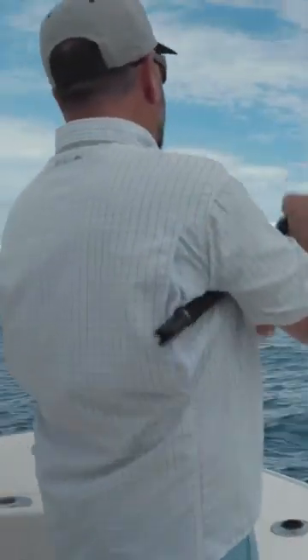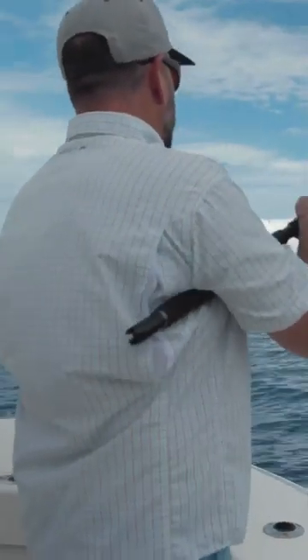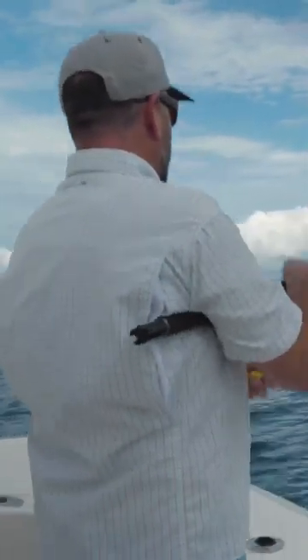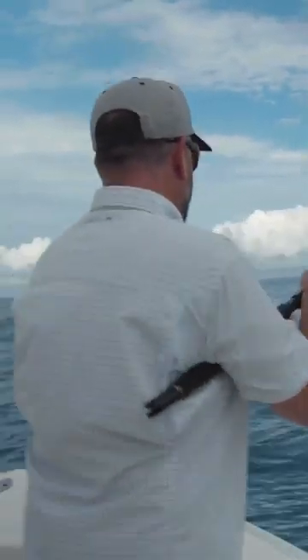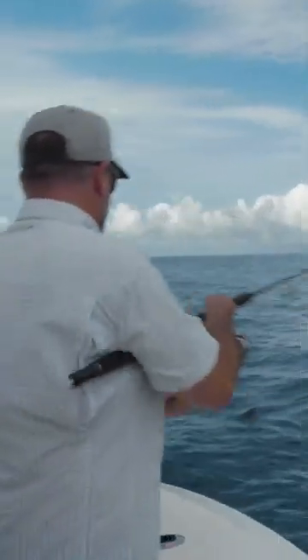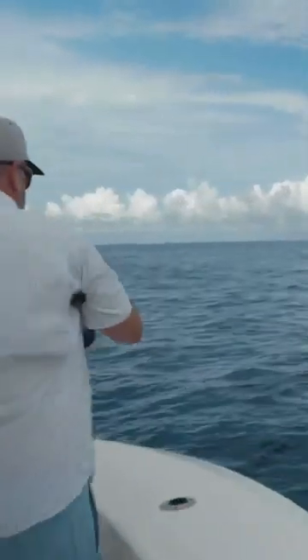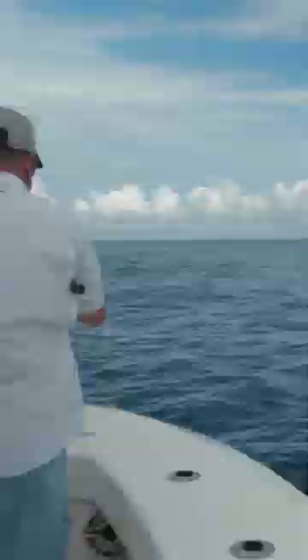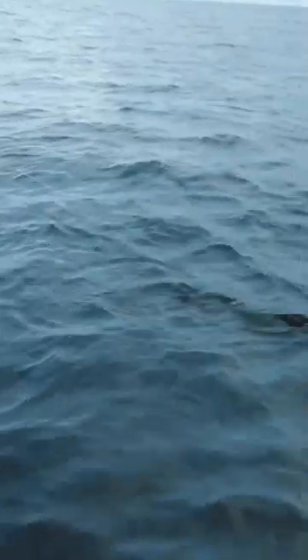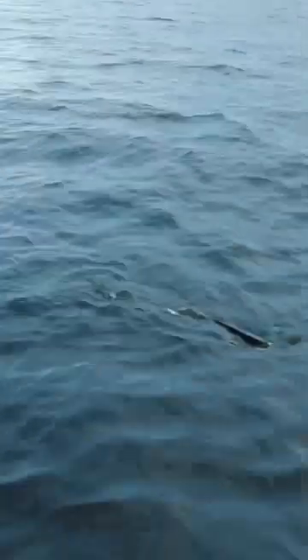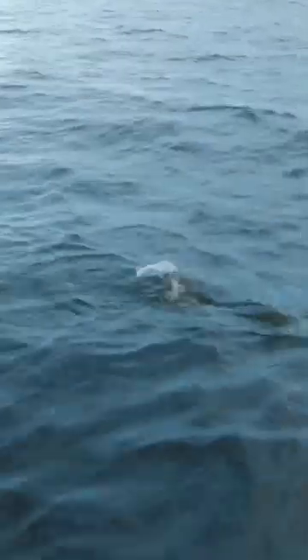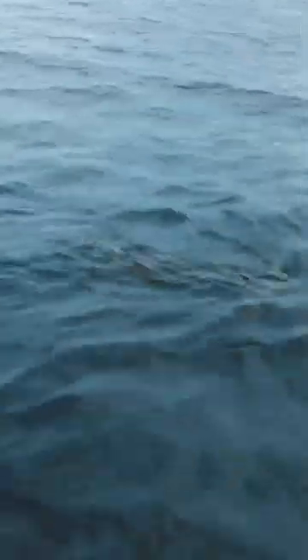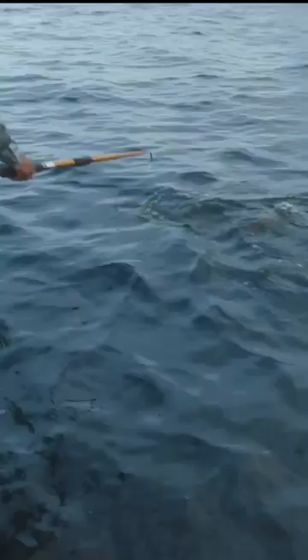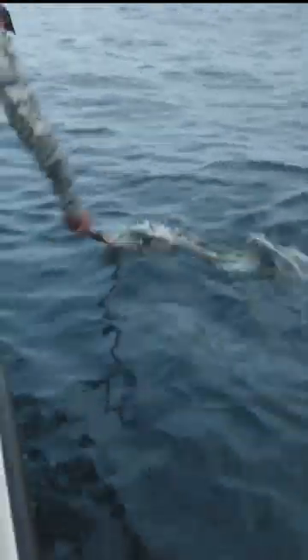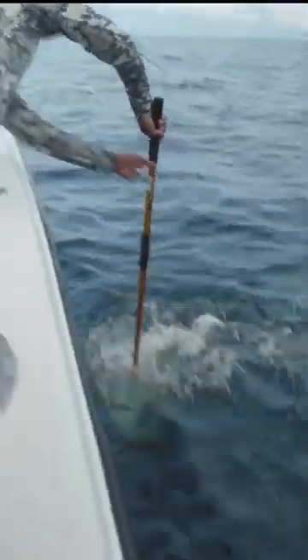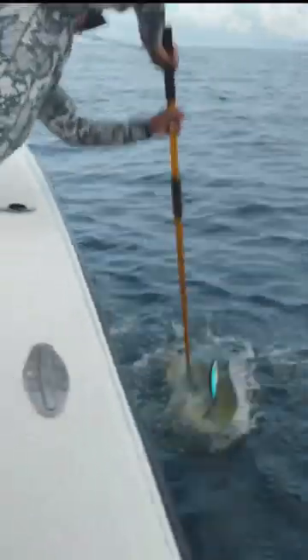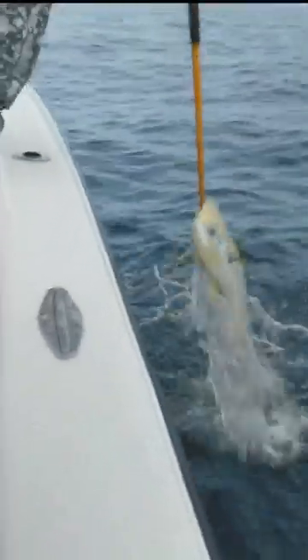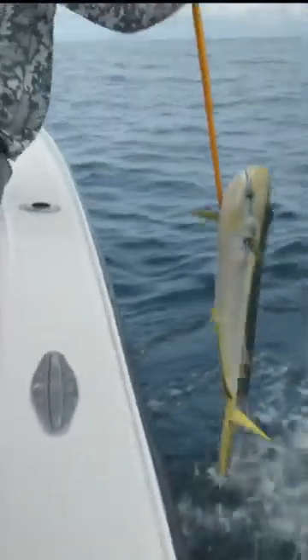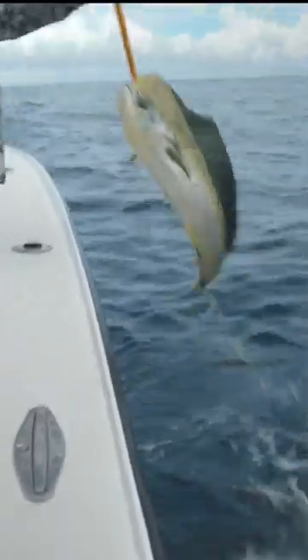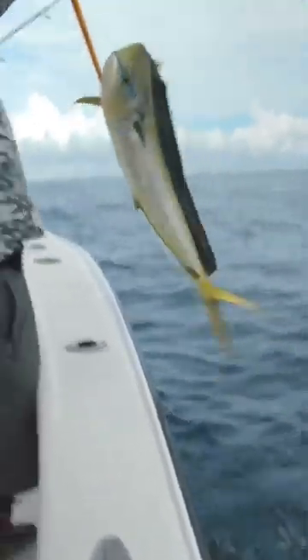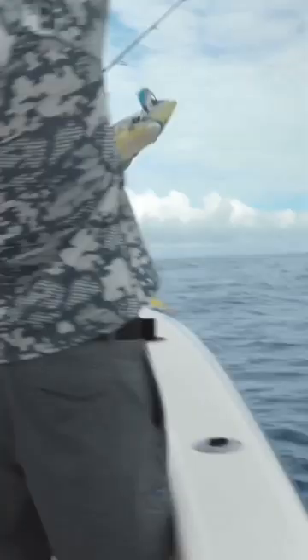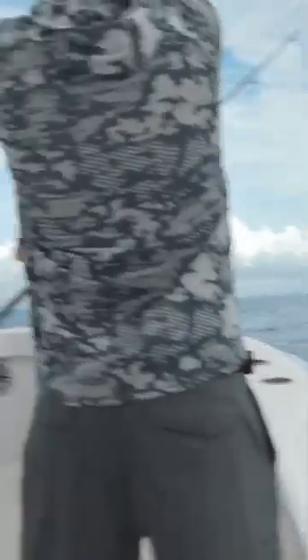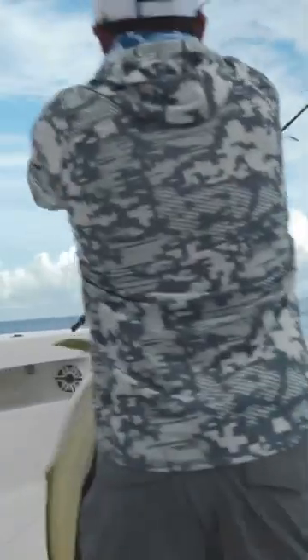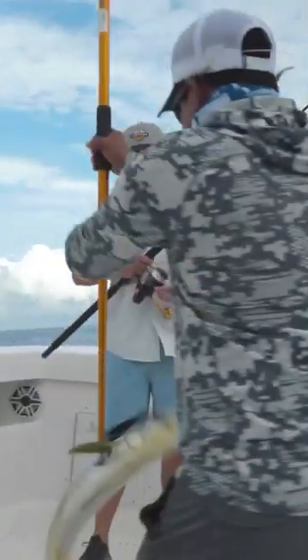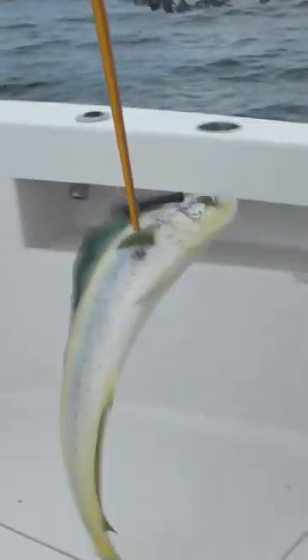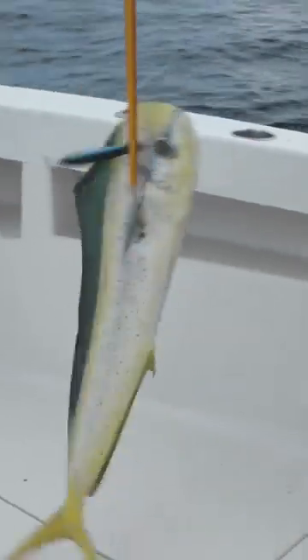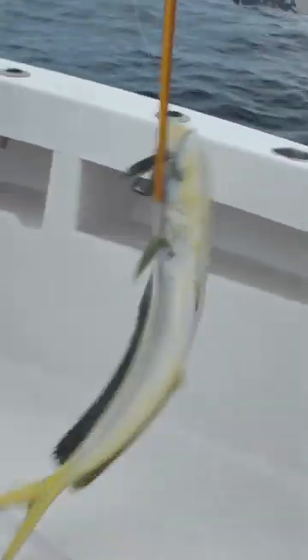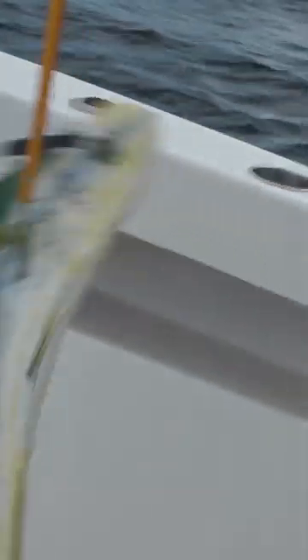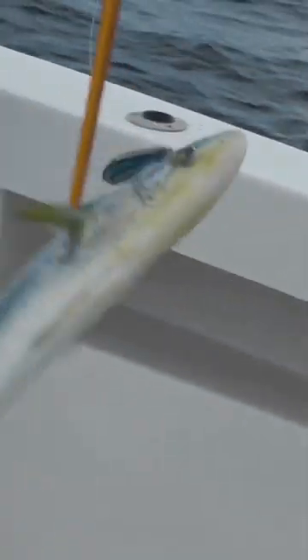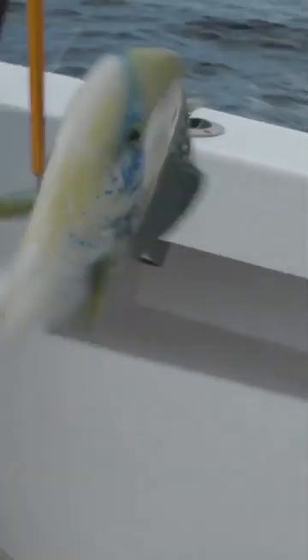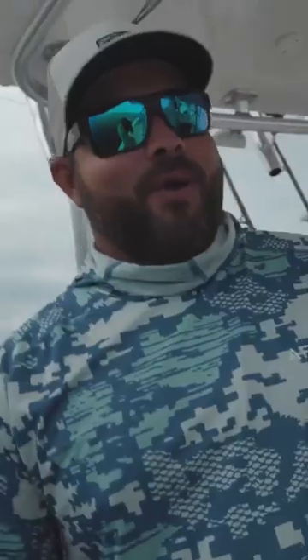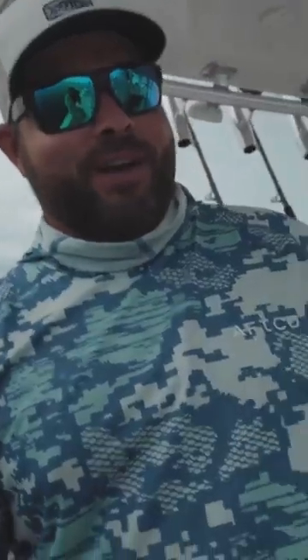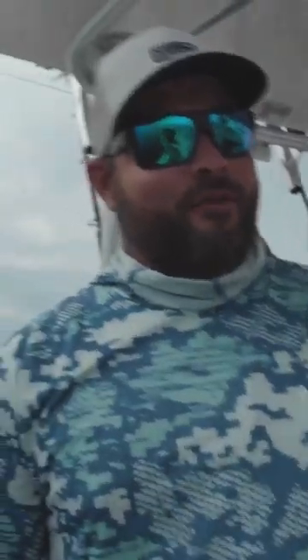Nice job, Ali. Woo-hoo. That was sick. Looks like fish fingers to me. There you go. Good job, Ali. Woo-hoo. Way to go, my friend. That's how it's supposed to work, right?